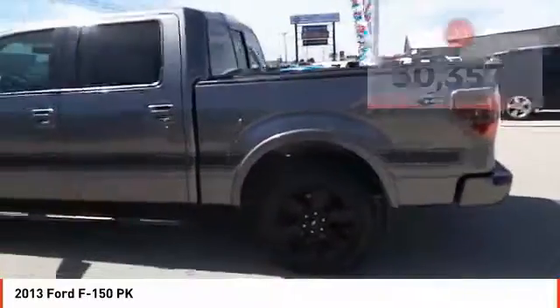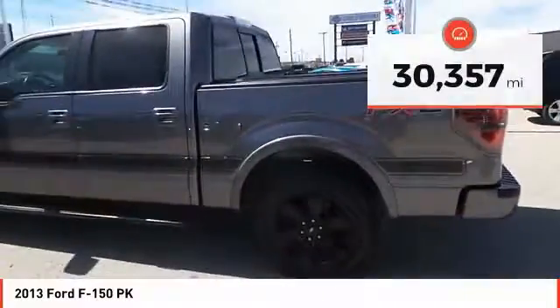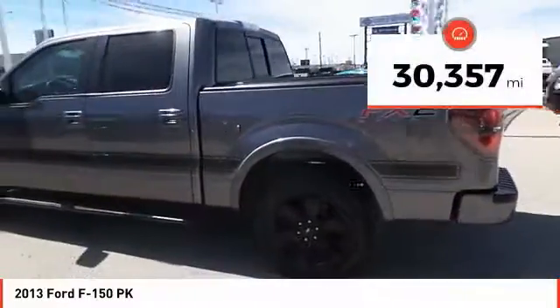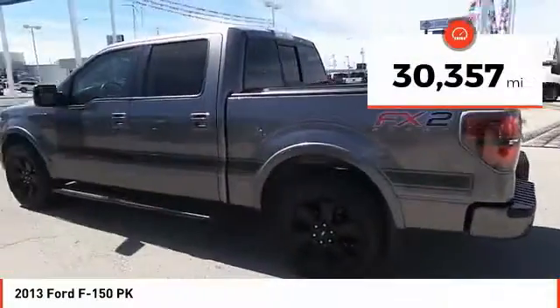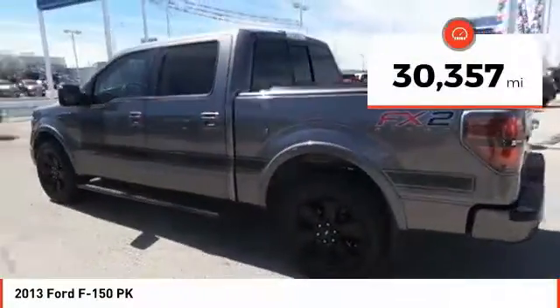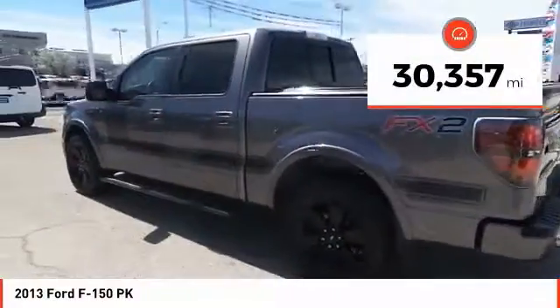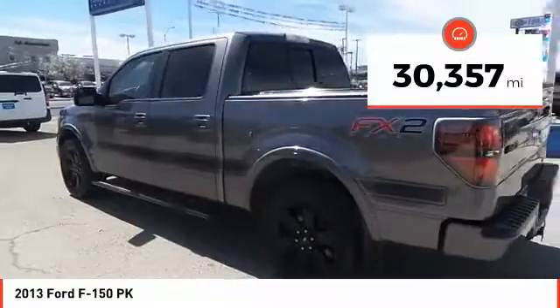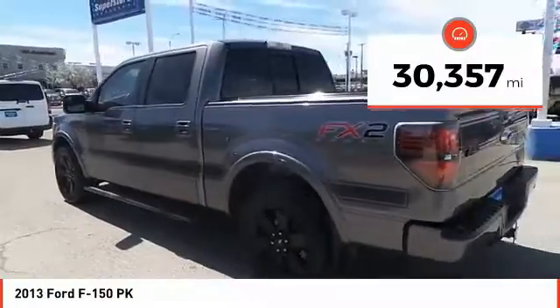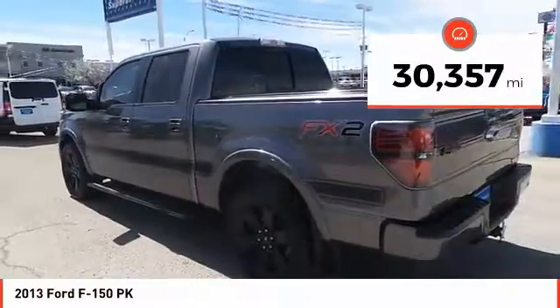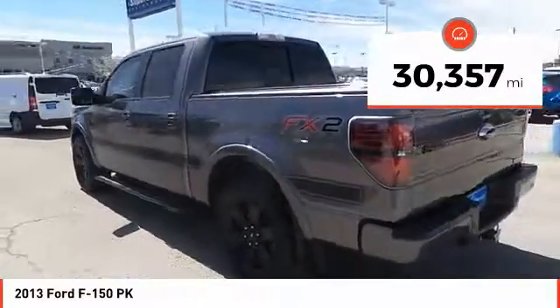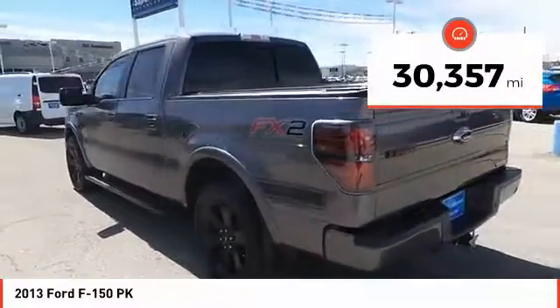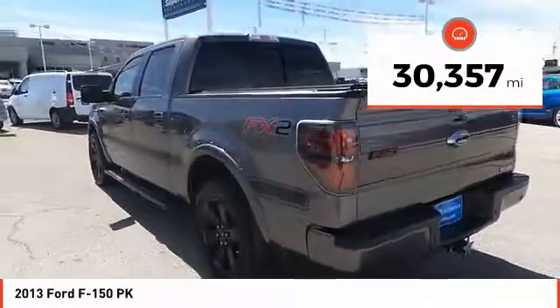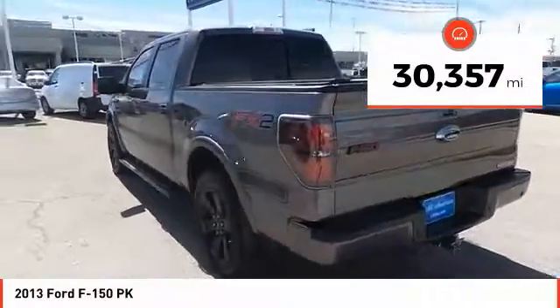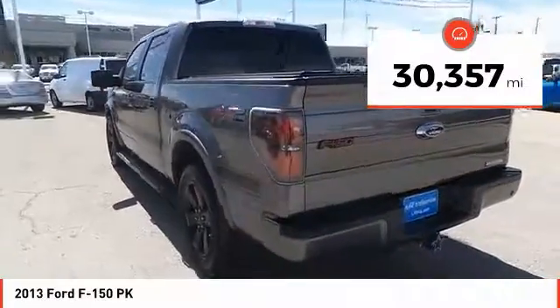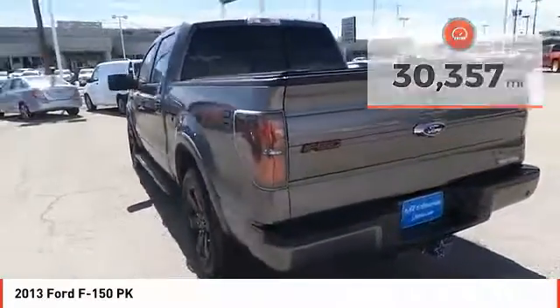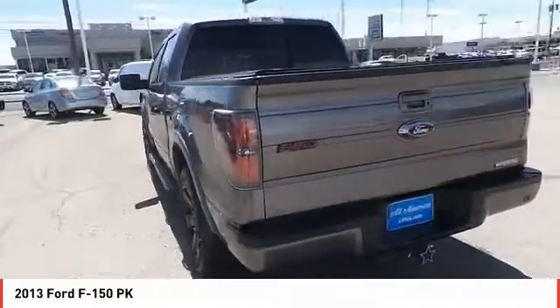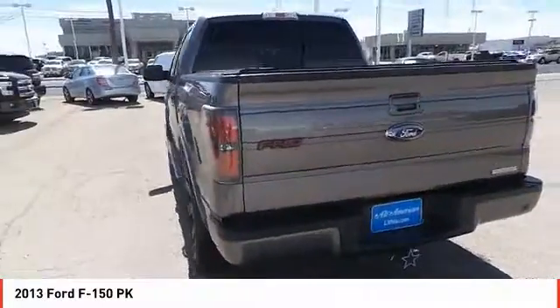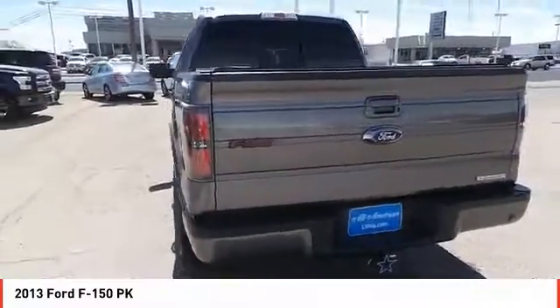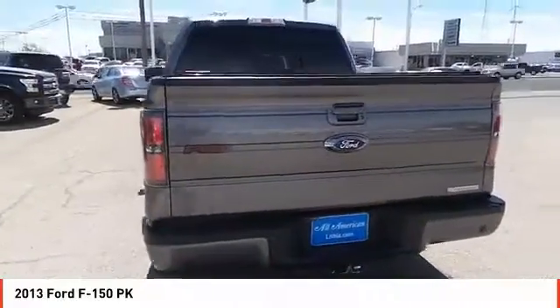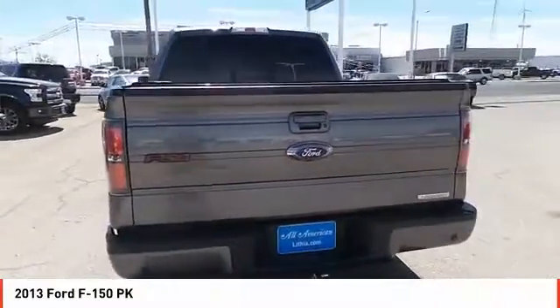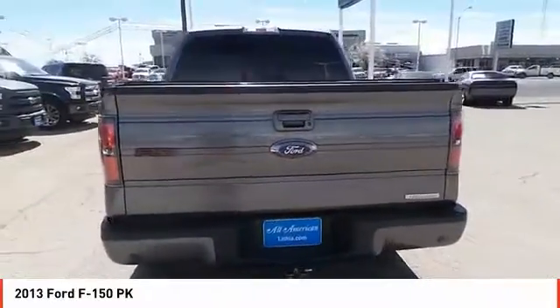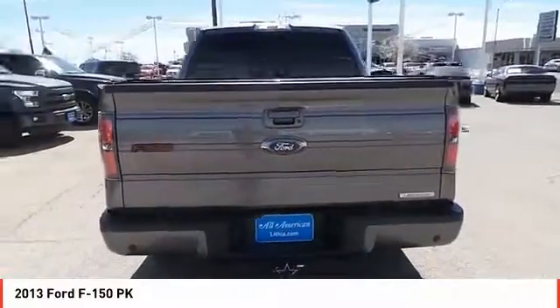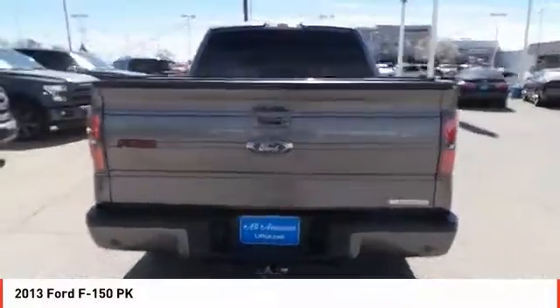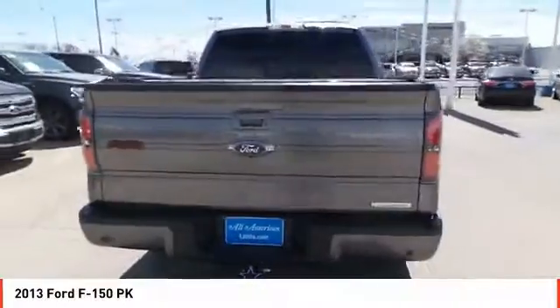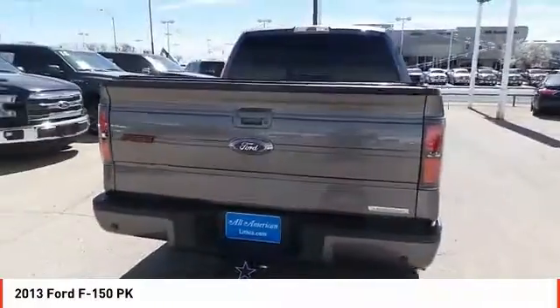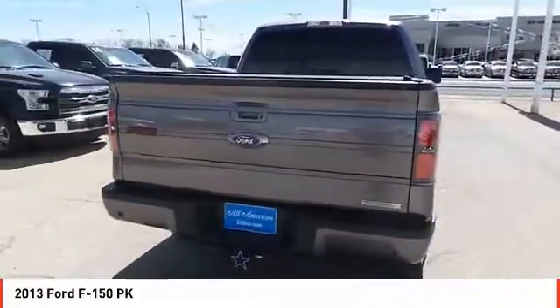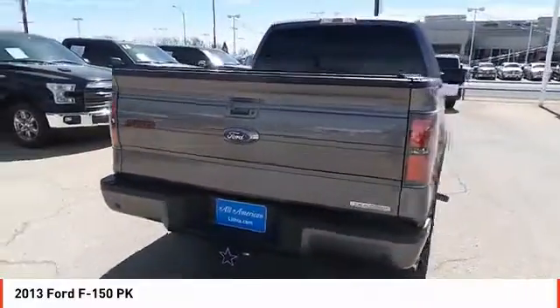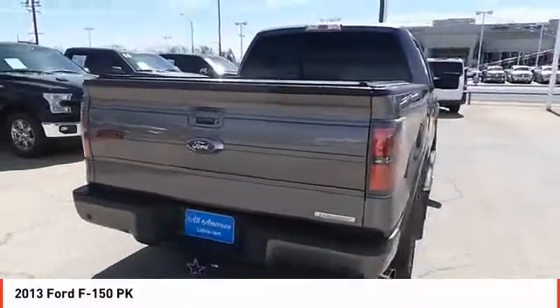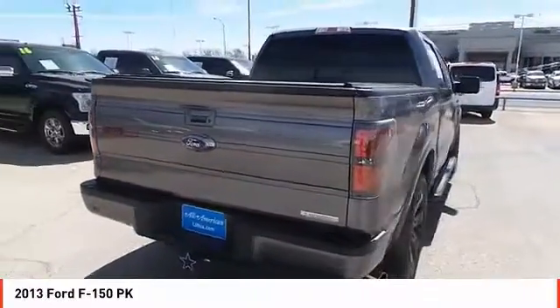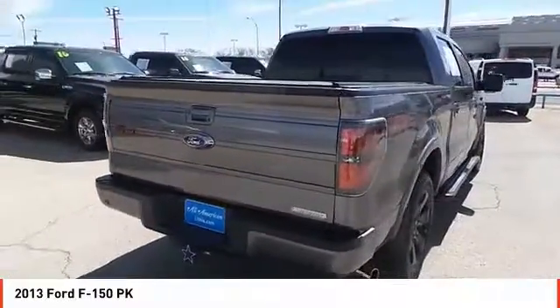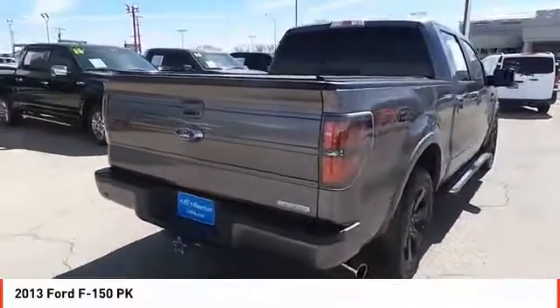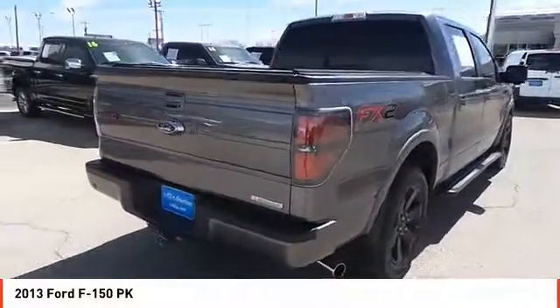This vehicle has less than 35,000 miles. It offers reliability and good looks at a great price. So come in and take a test drive today.